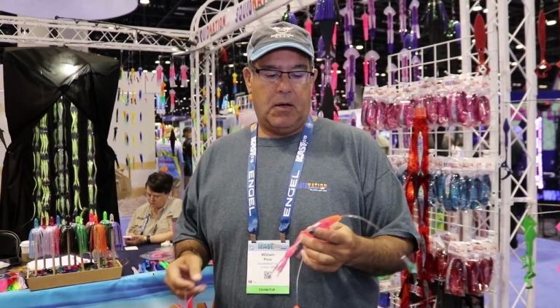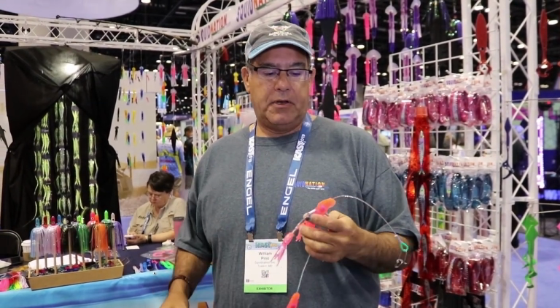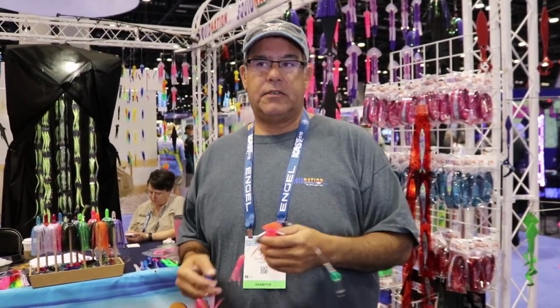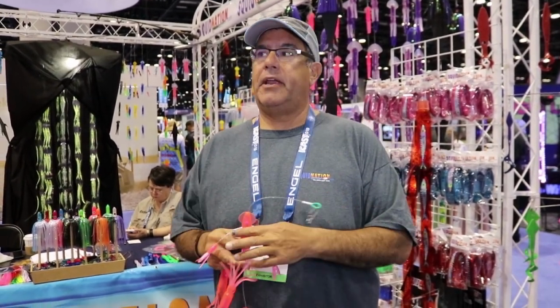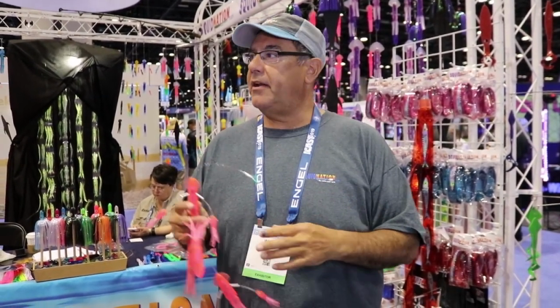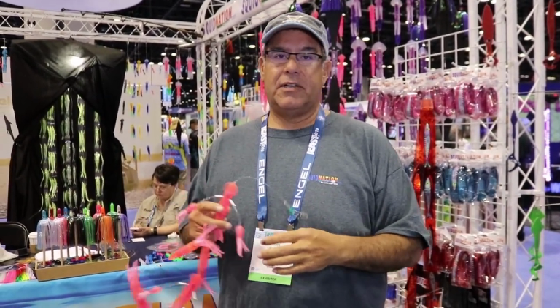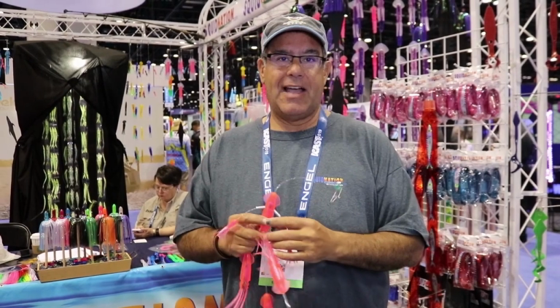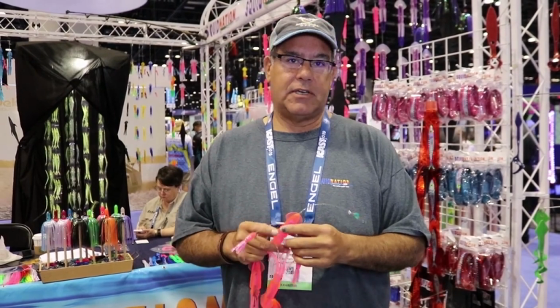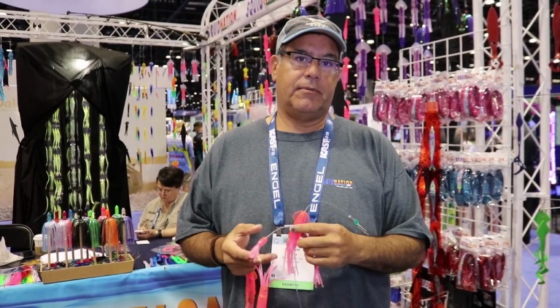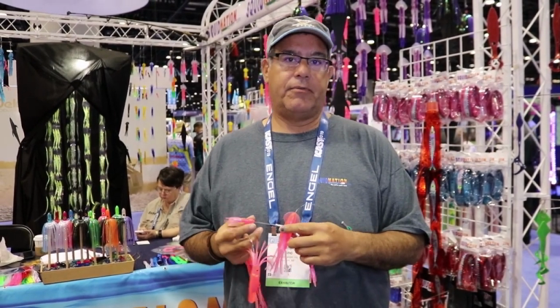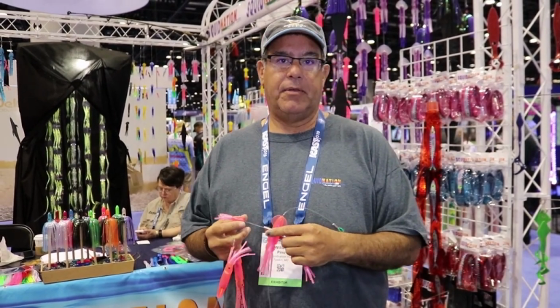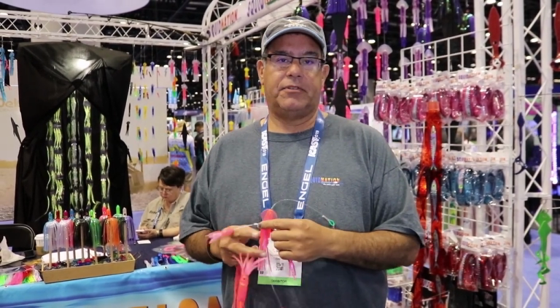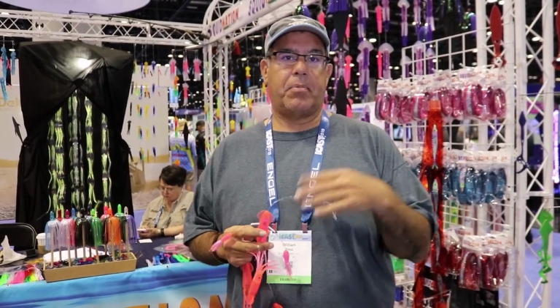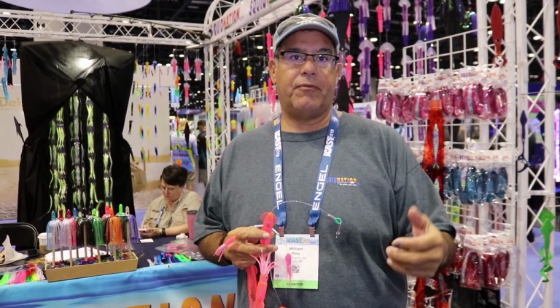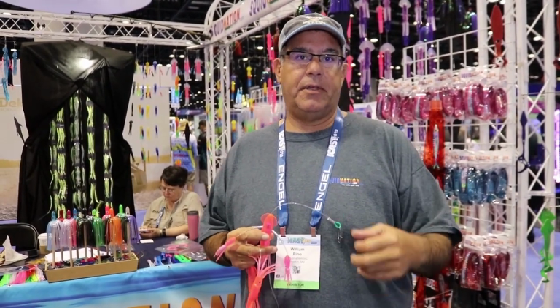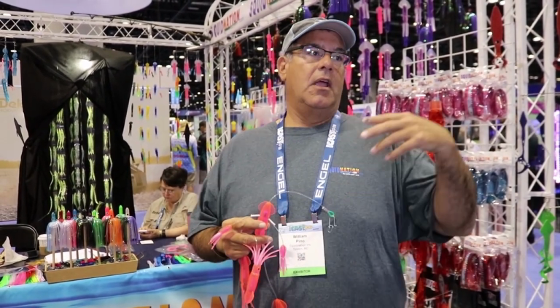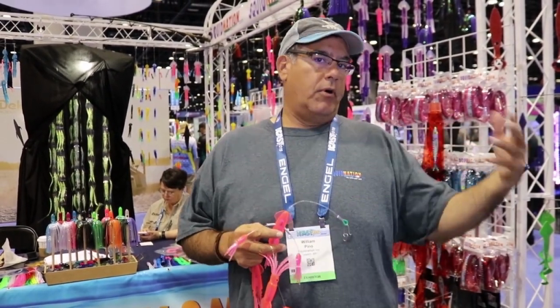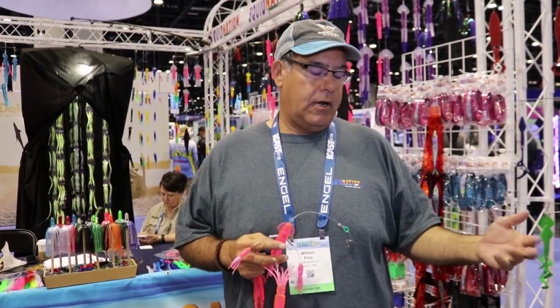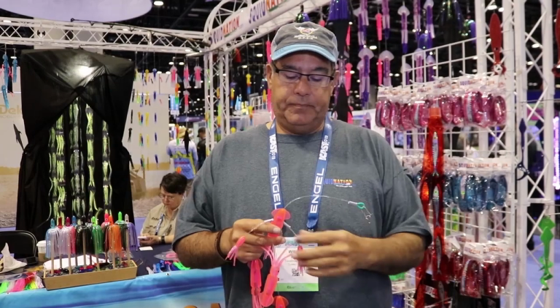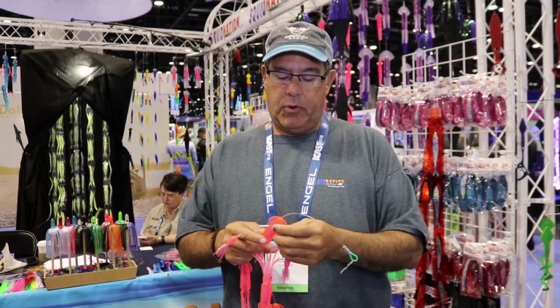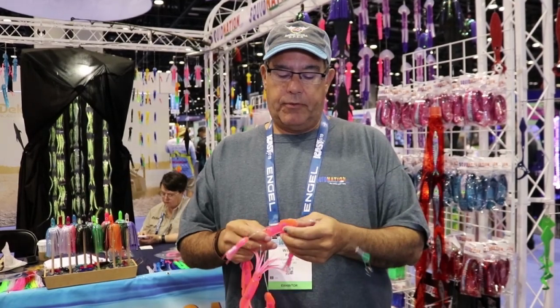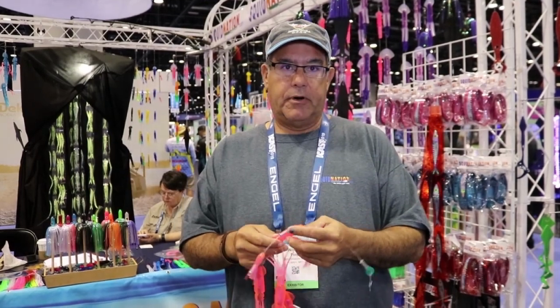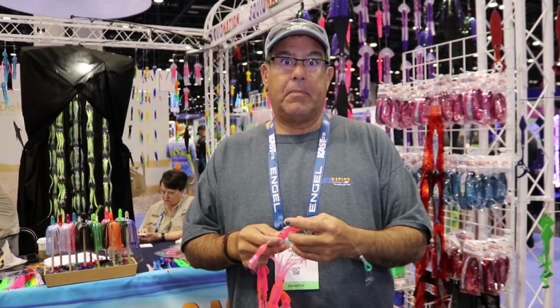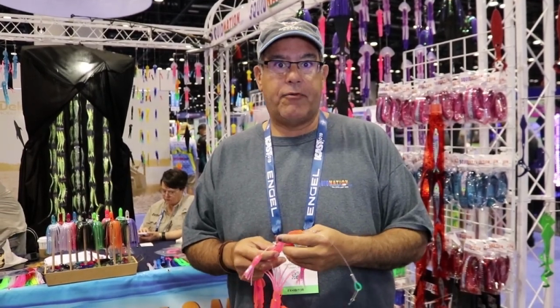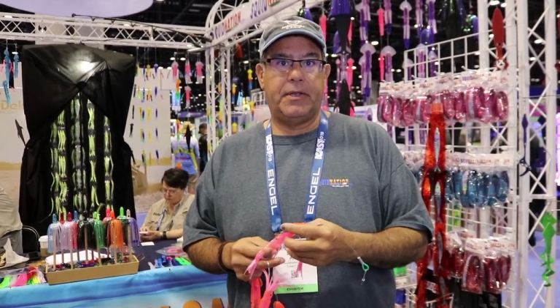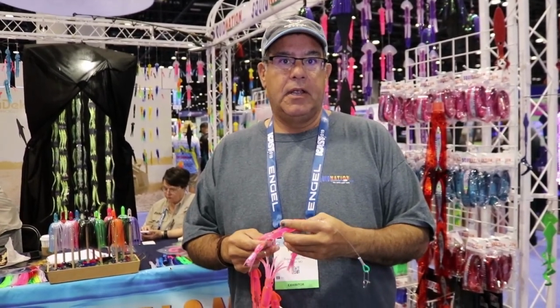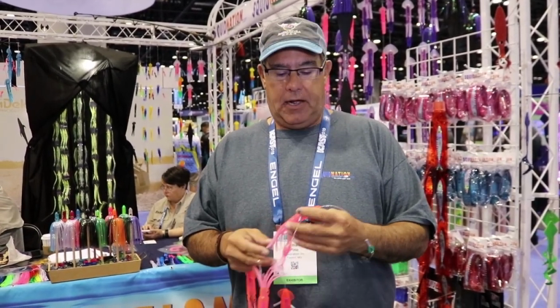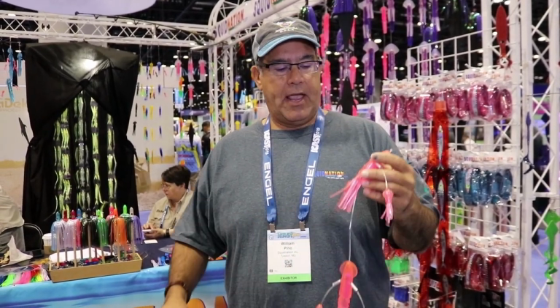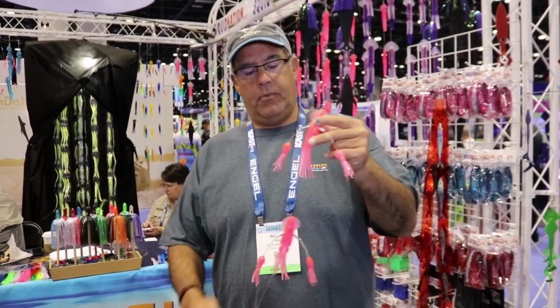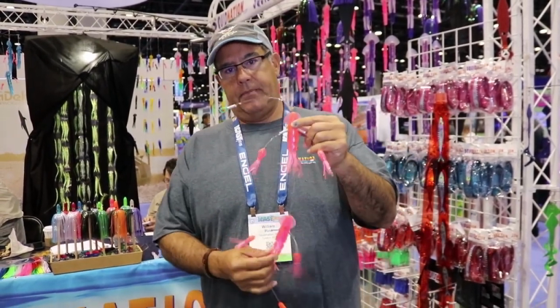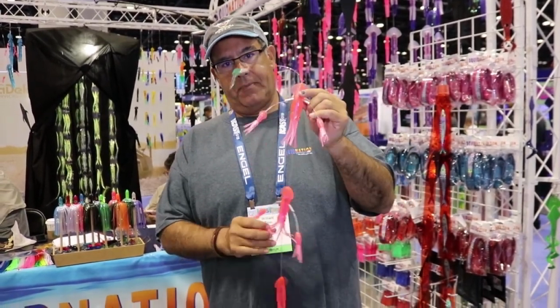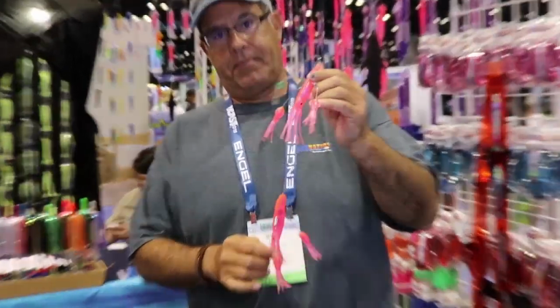We kept getting requests to downsize it for meat fishermen, for blackfin fishermen, and for mahi fishermen. So we came out with the mini Flippy Floppy.